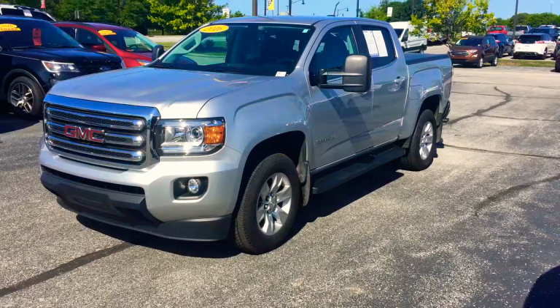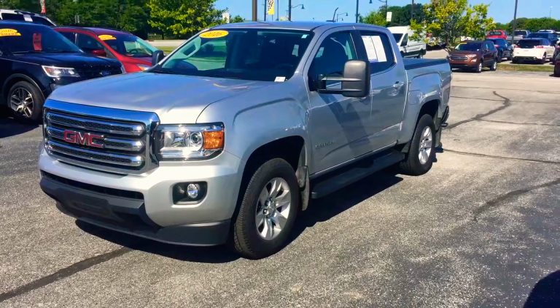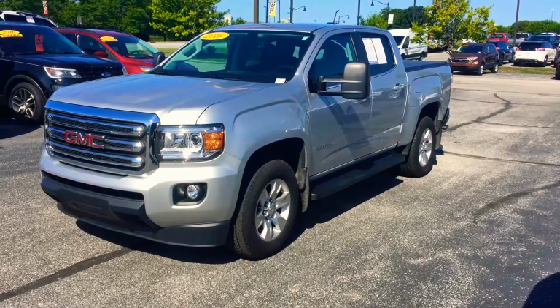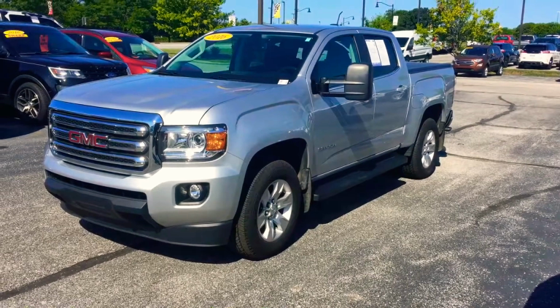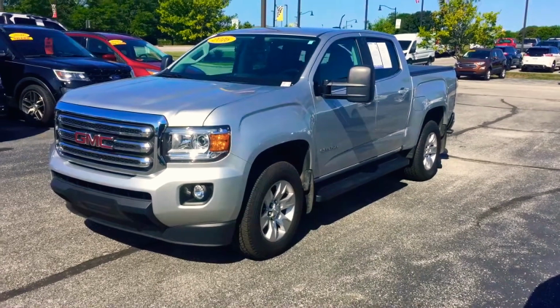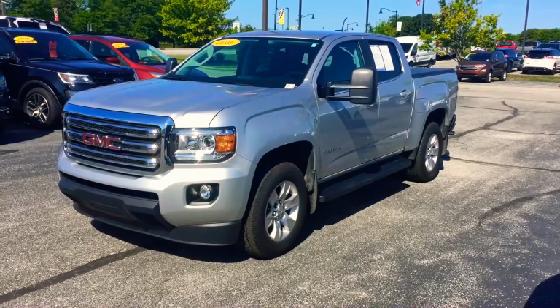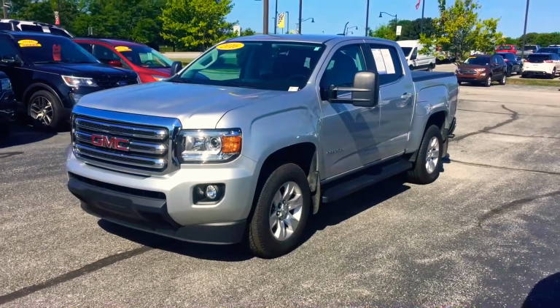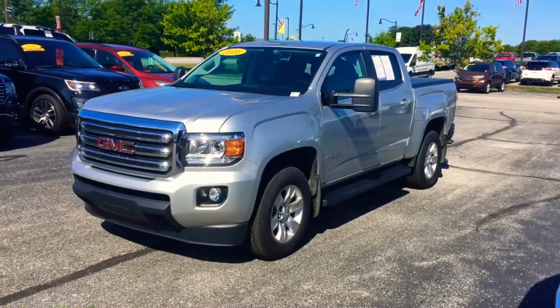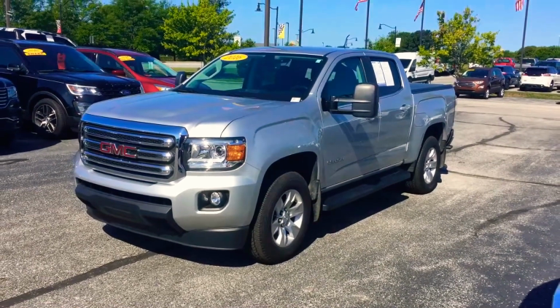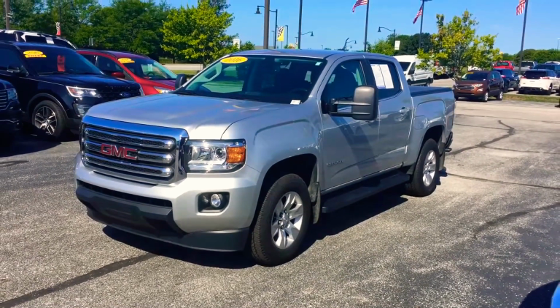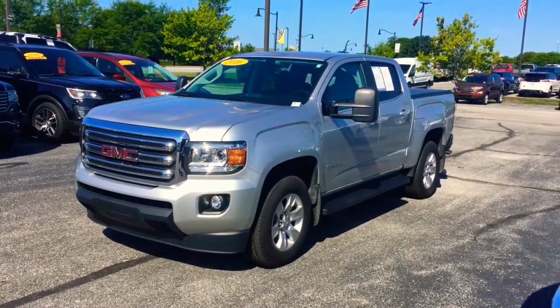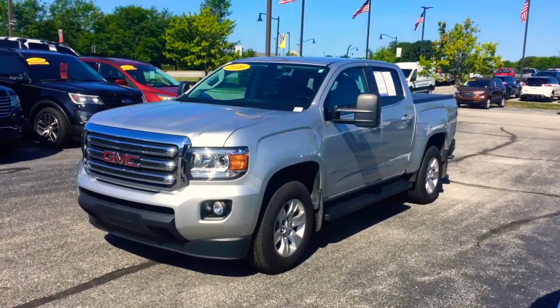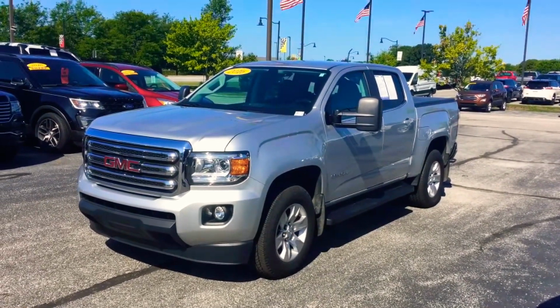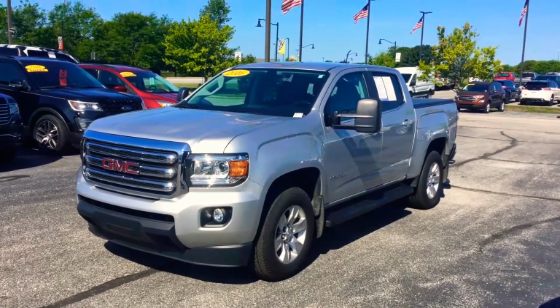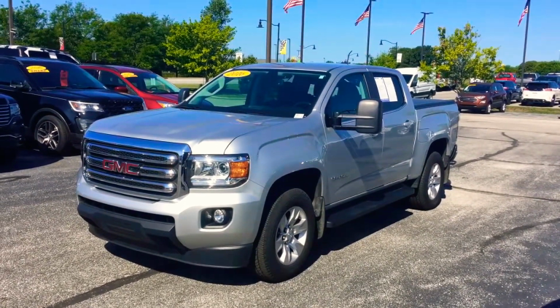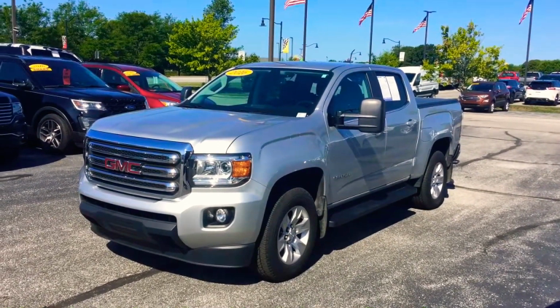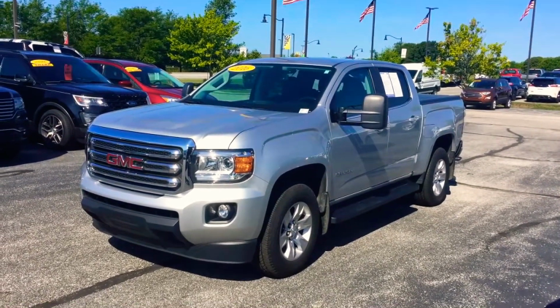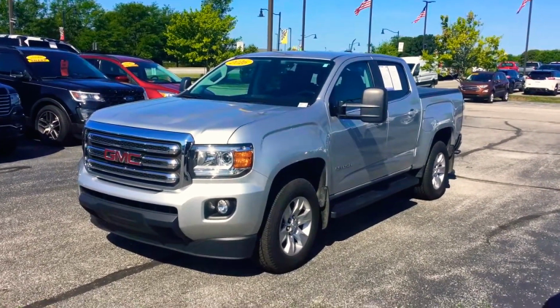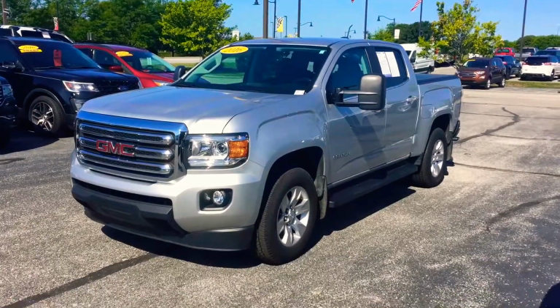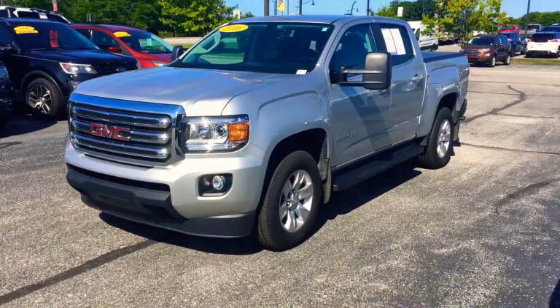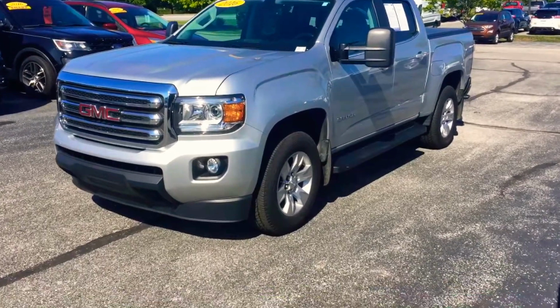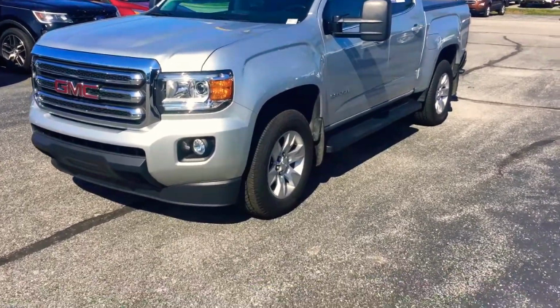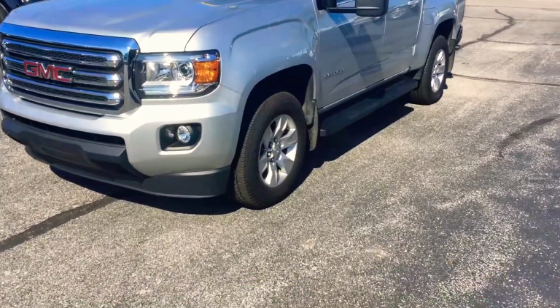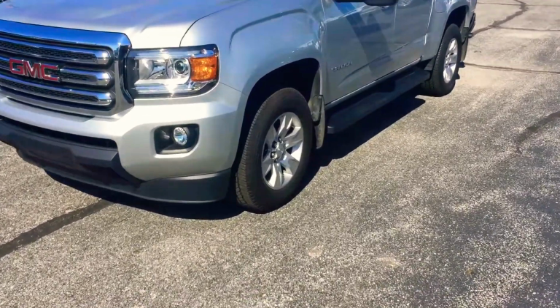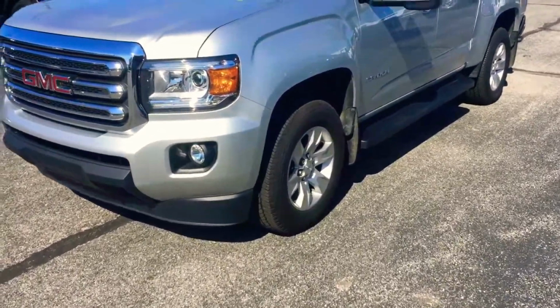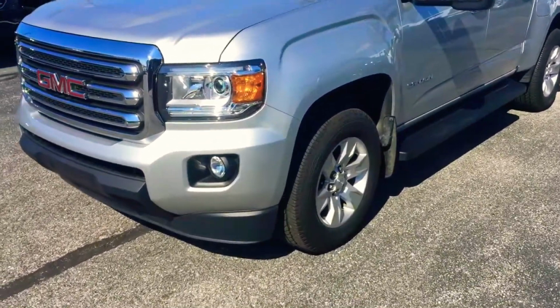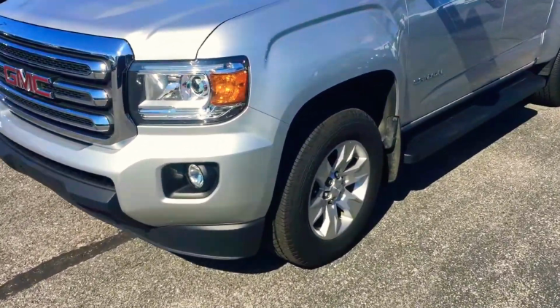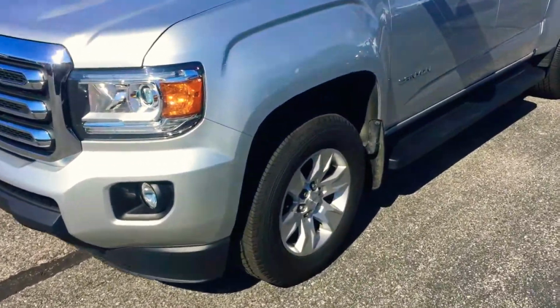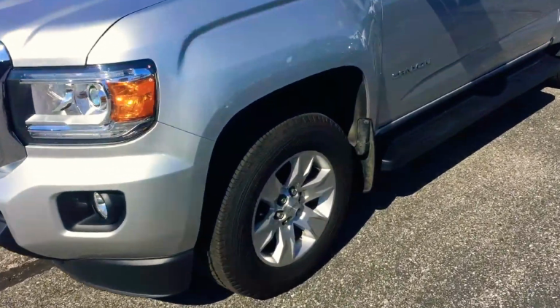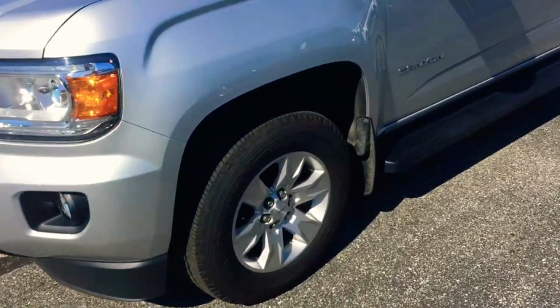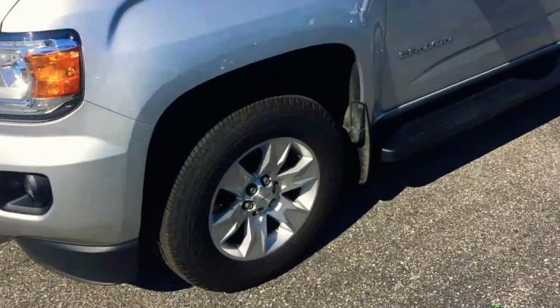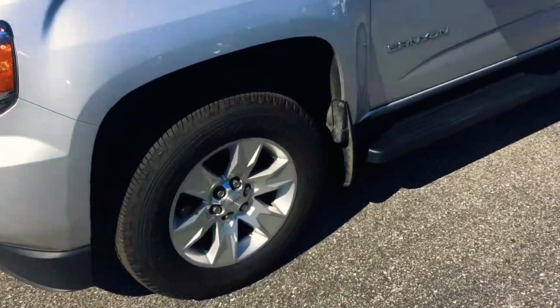Hi, this is Chris Dillon over at Bill Estes Ford. I'm going to show you our 2016 GMC Canyon. It is well equipped. It has a trailer brake controller already added to it.